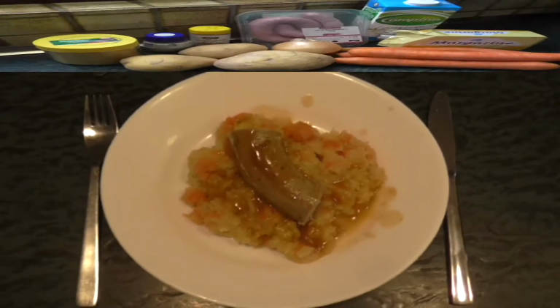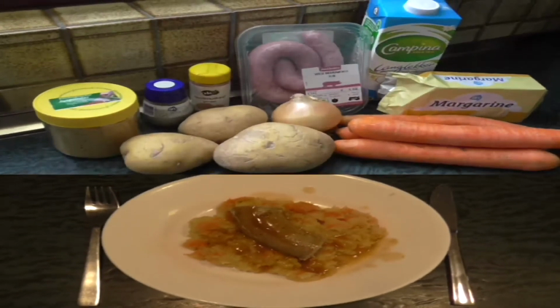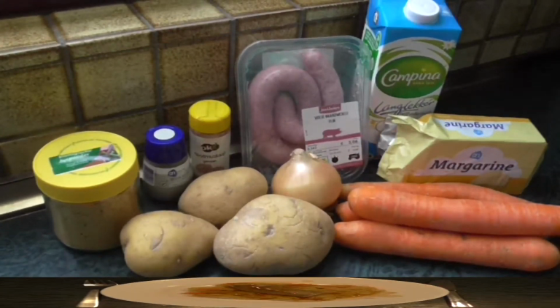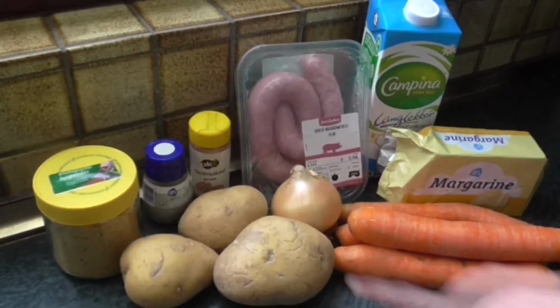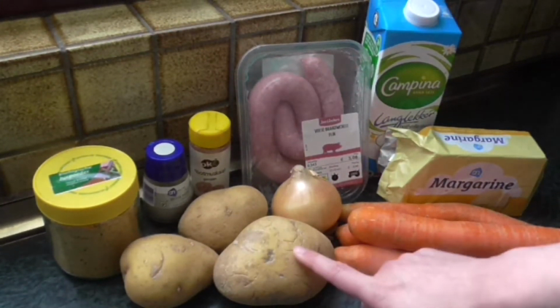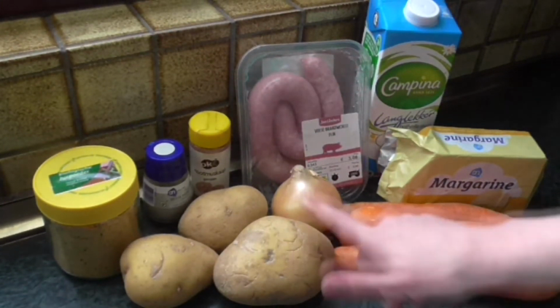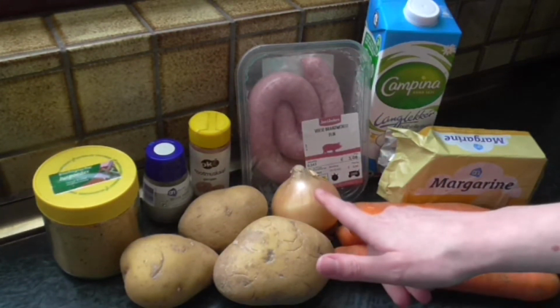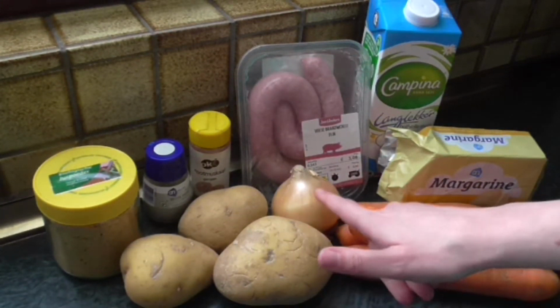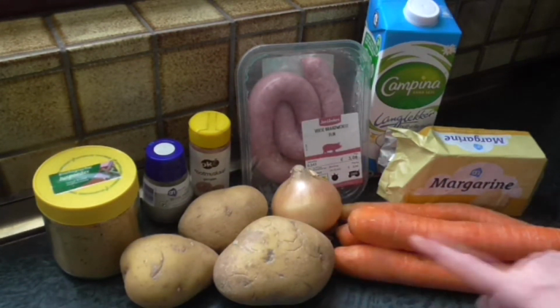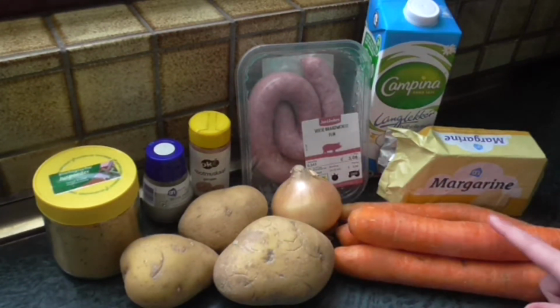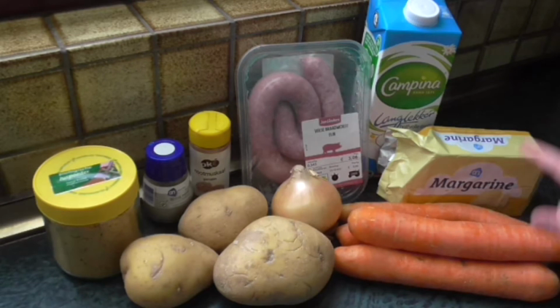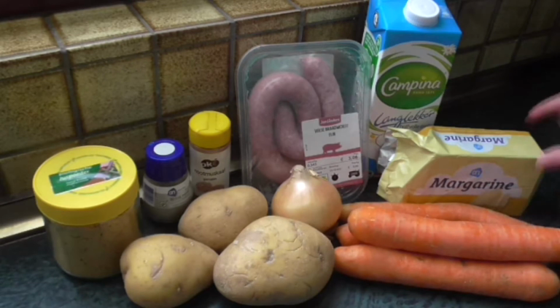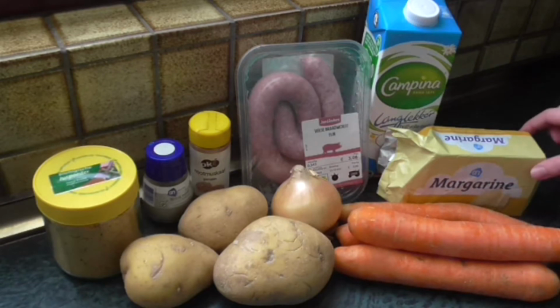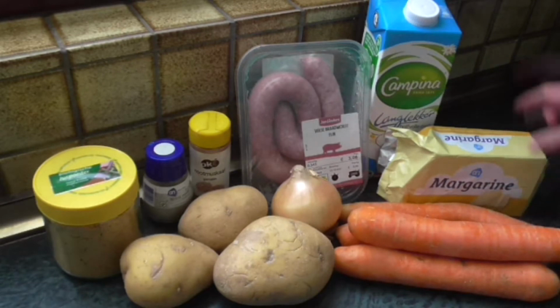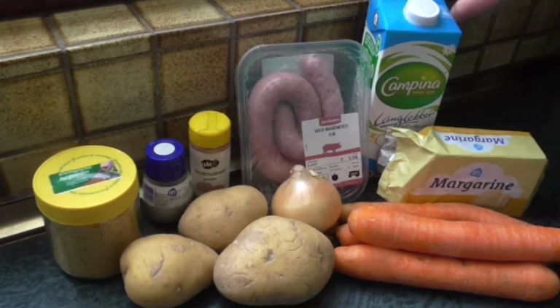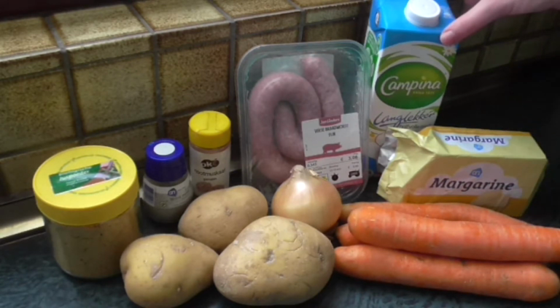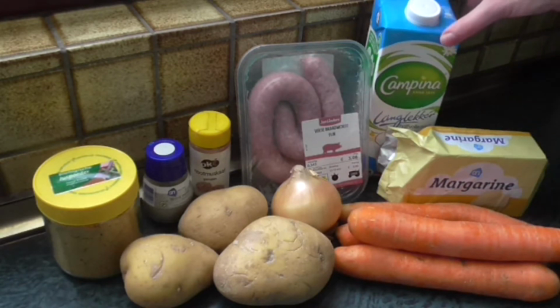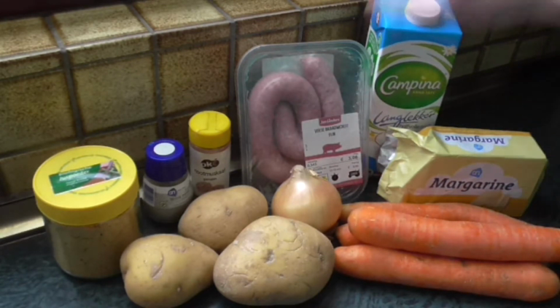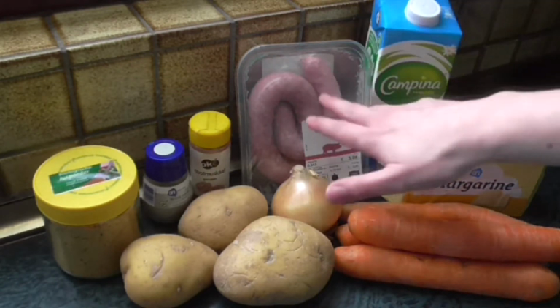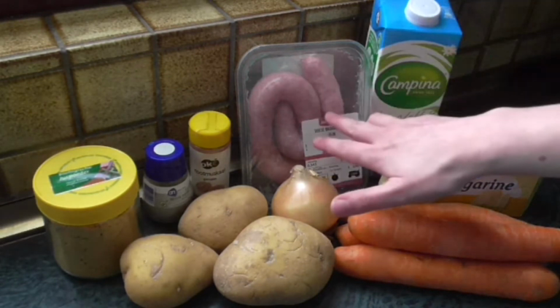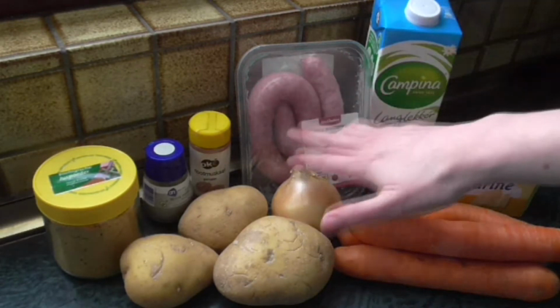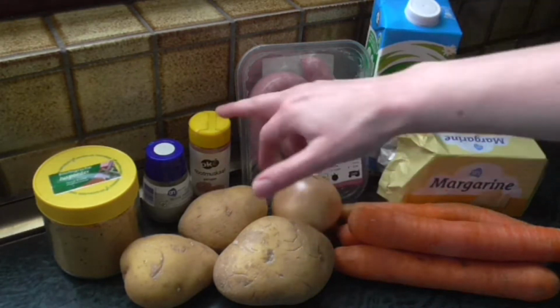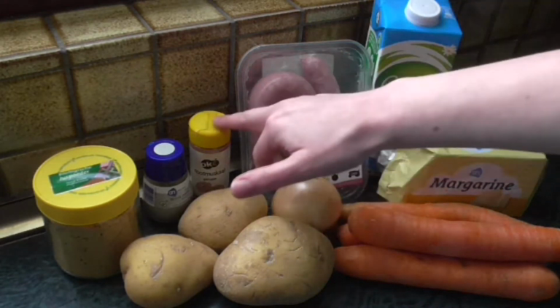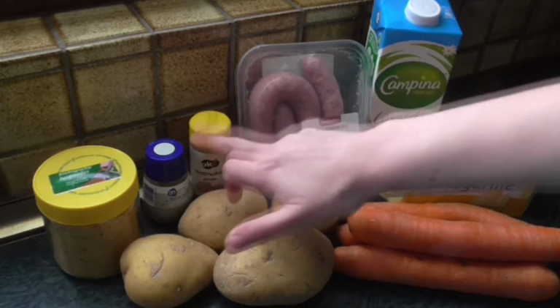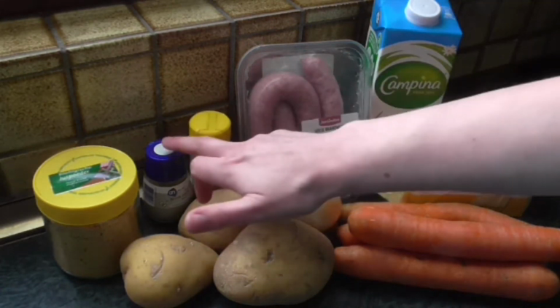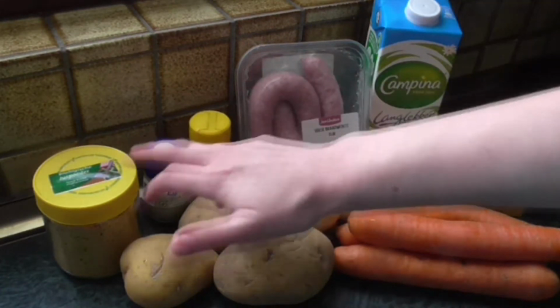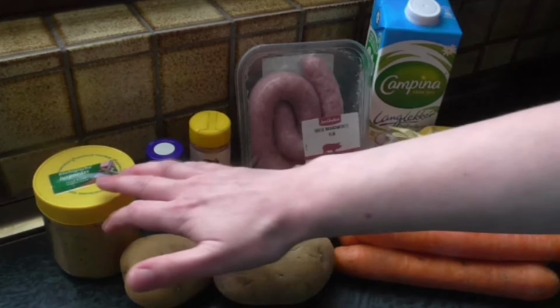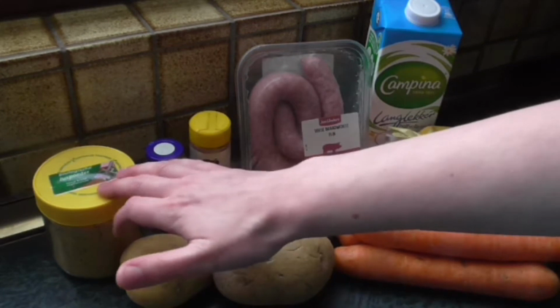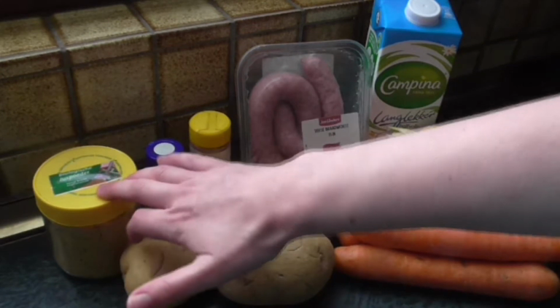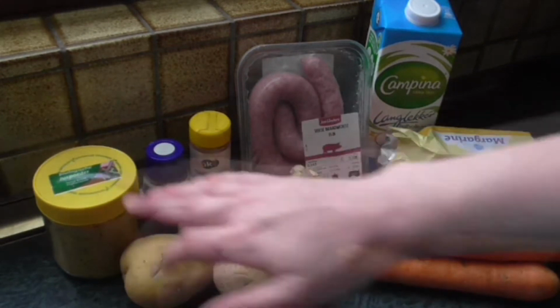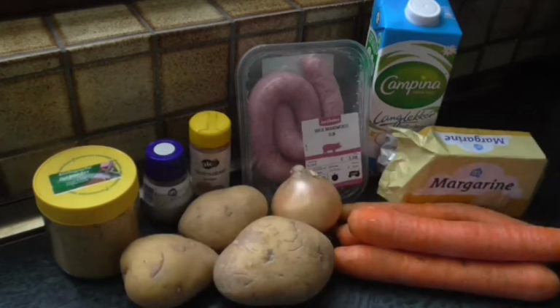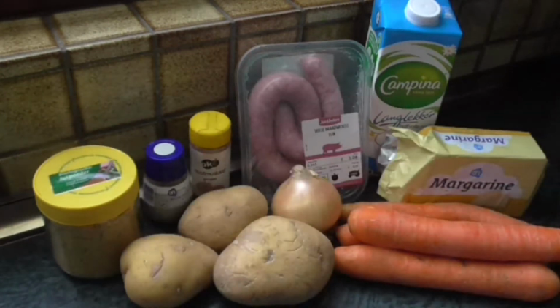The ingredients are some potatoes, an onion, carrots, margarine, milk, braadworst, nutmeg, white pepper and gravy powder.